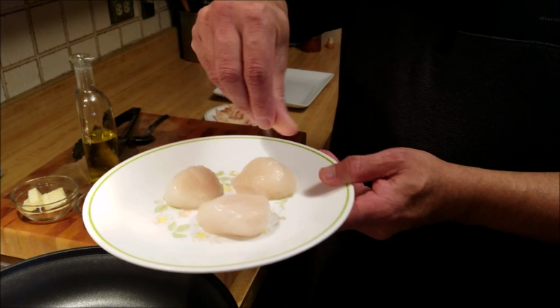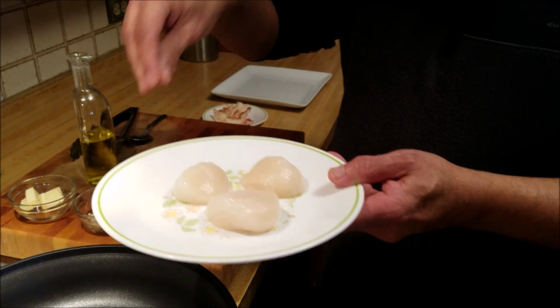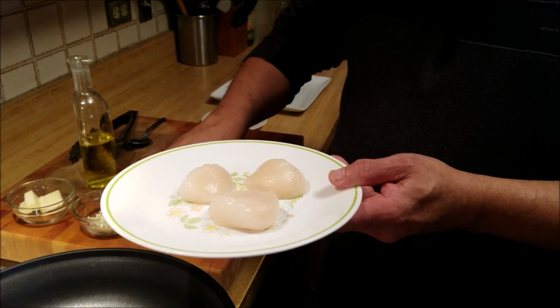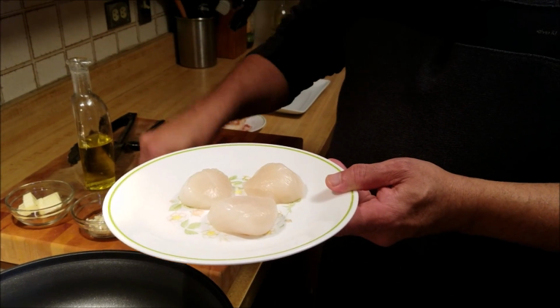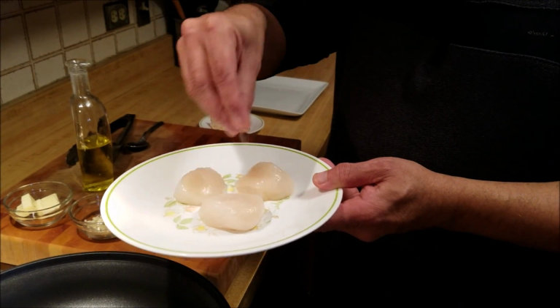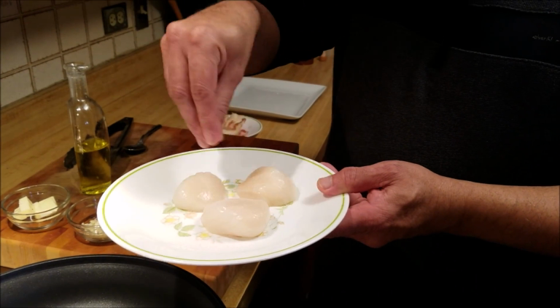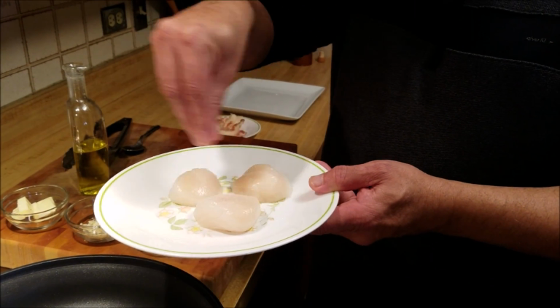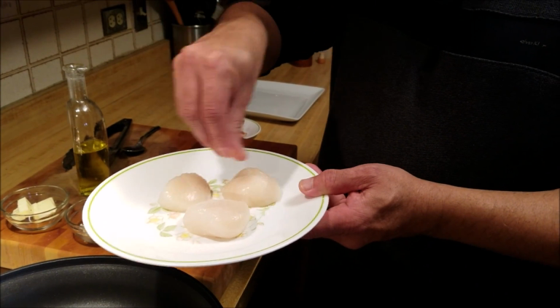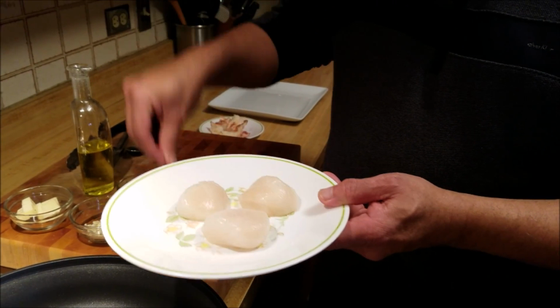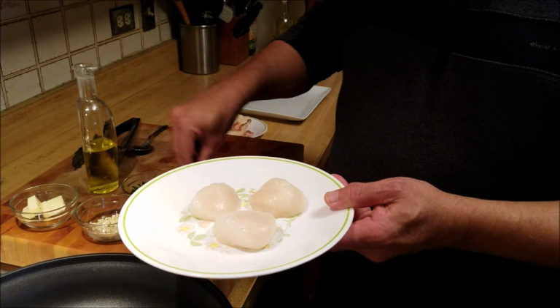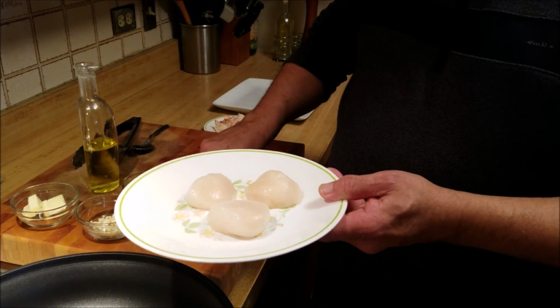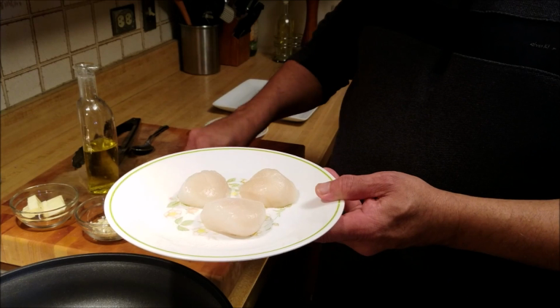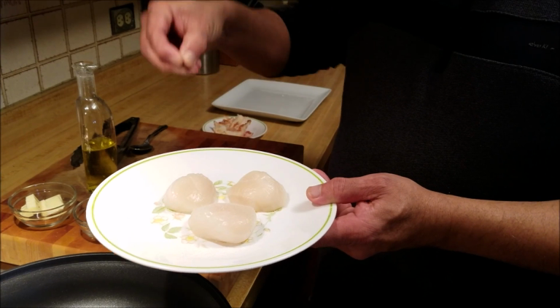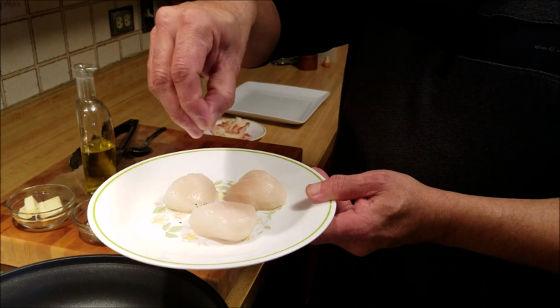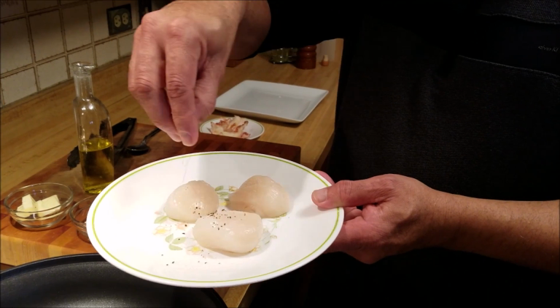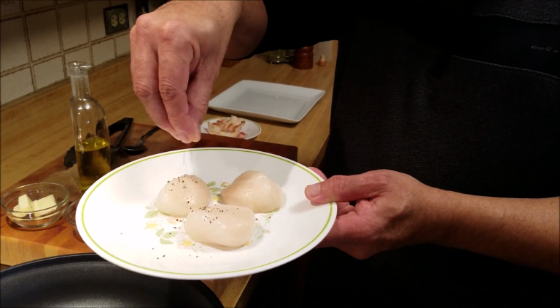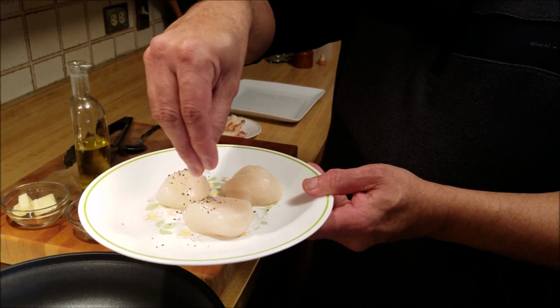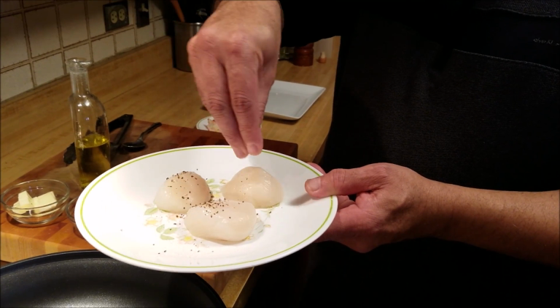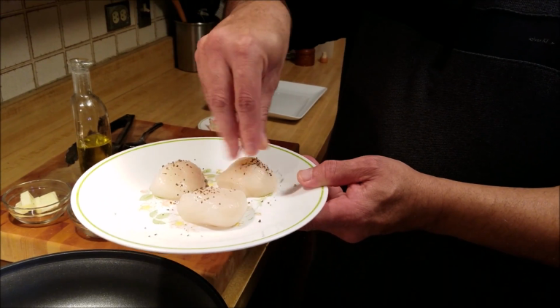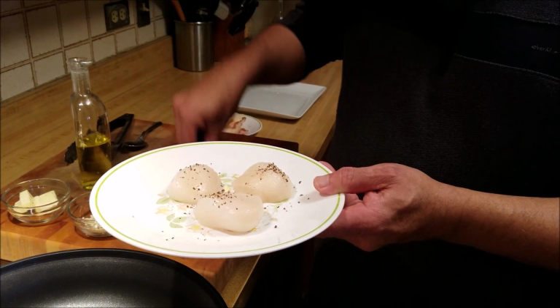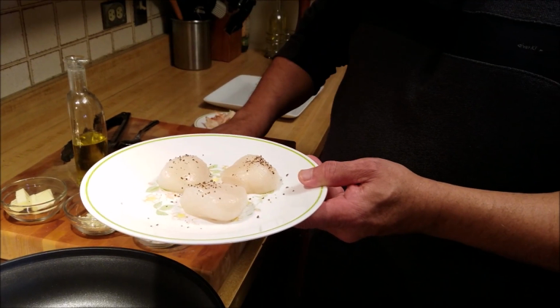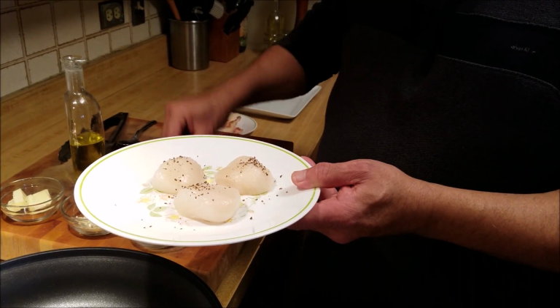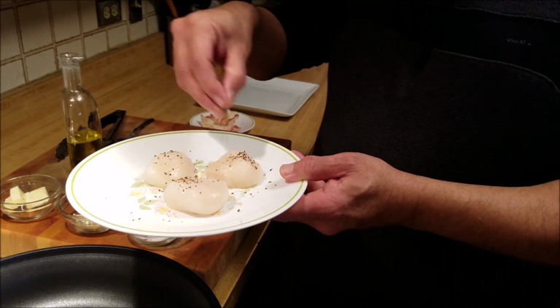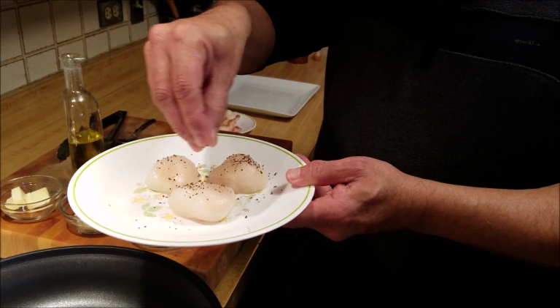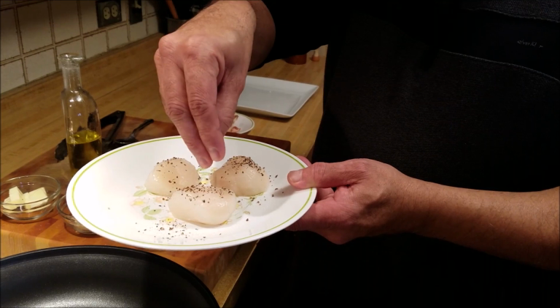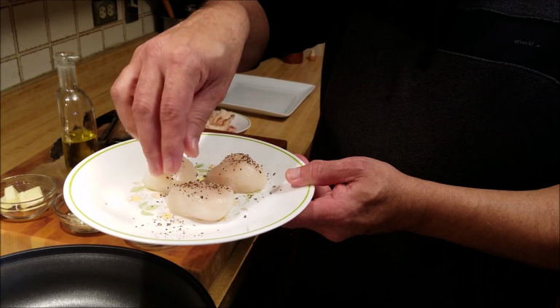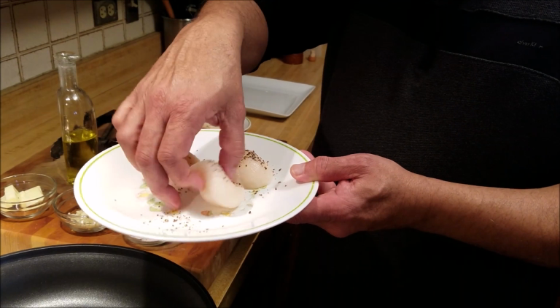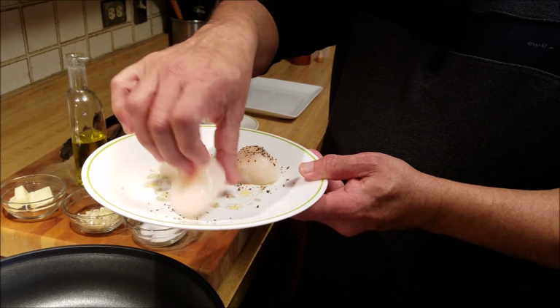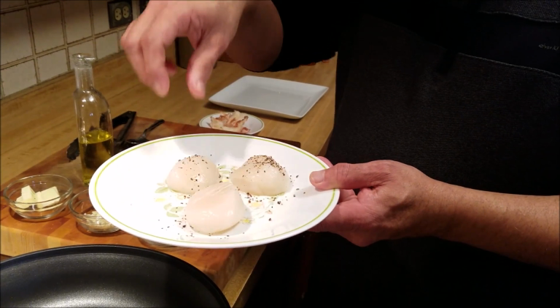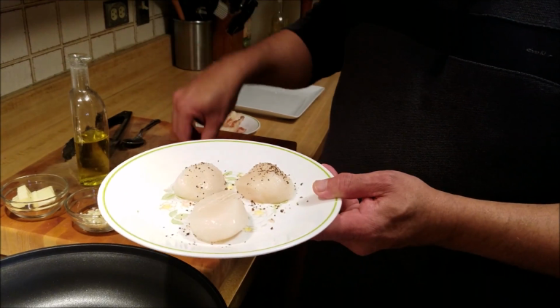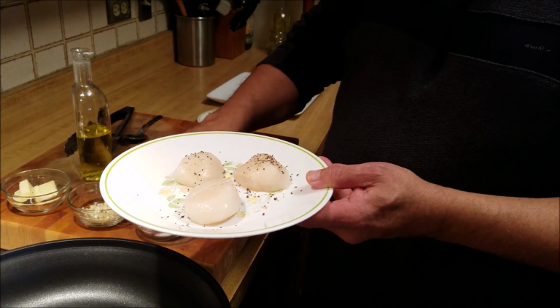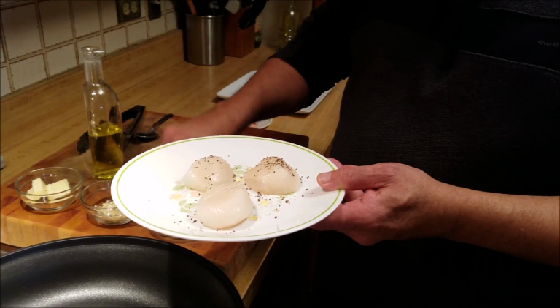So the first thing I'm going to do is season them with salt and crushed black pepper, and I'm going to turn them because I want to cover both sides.